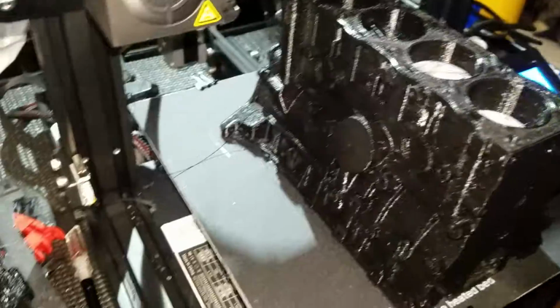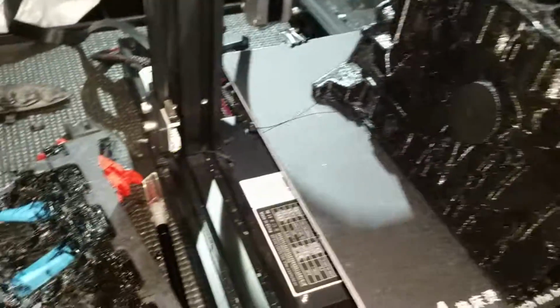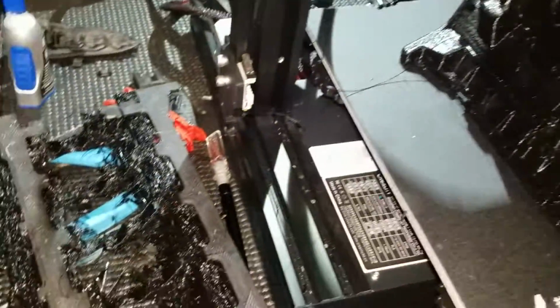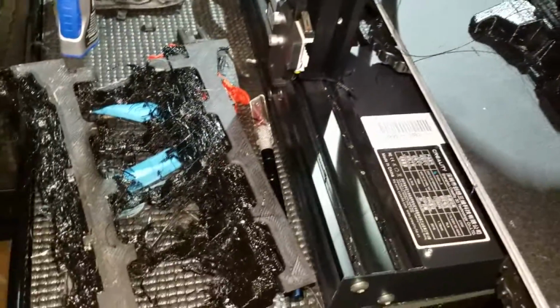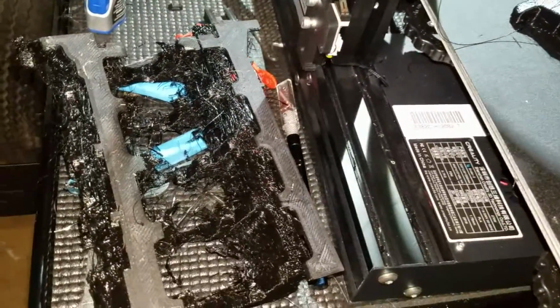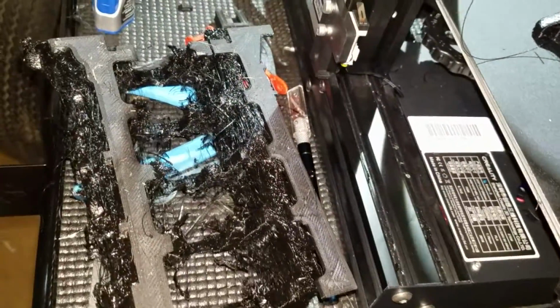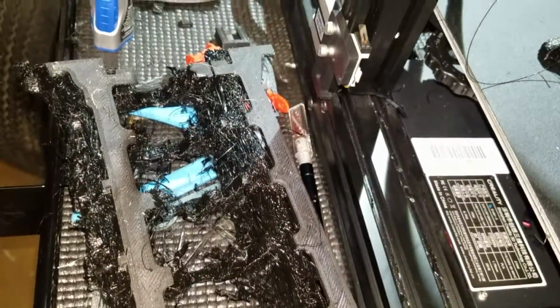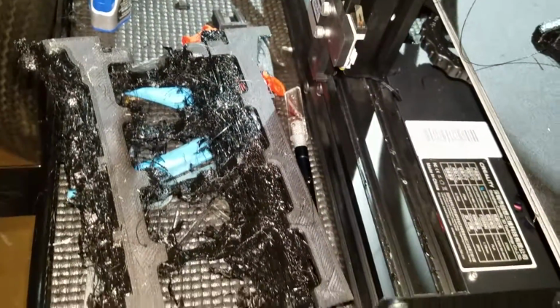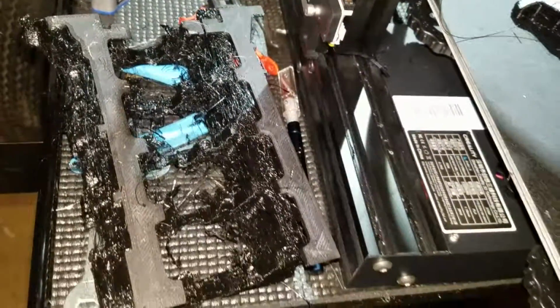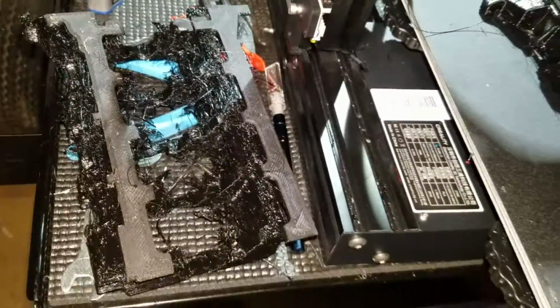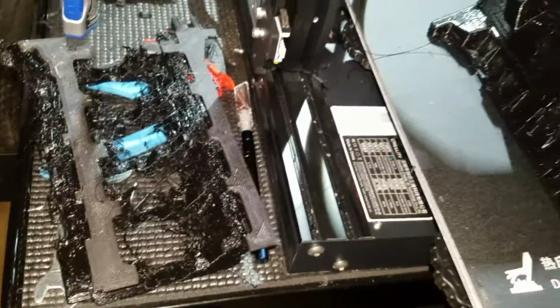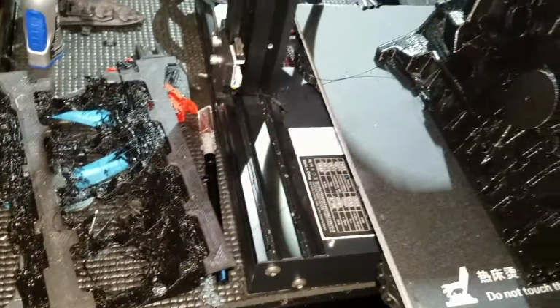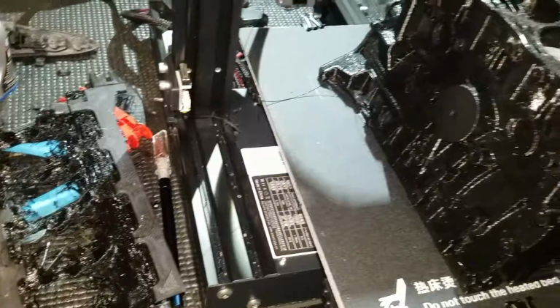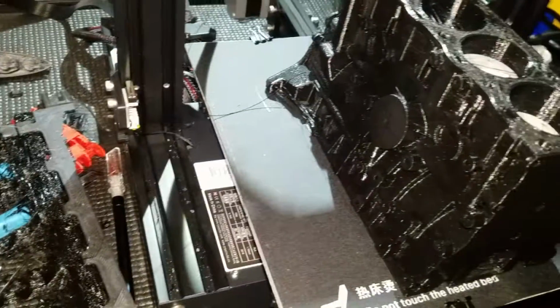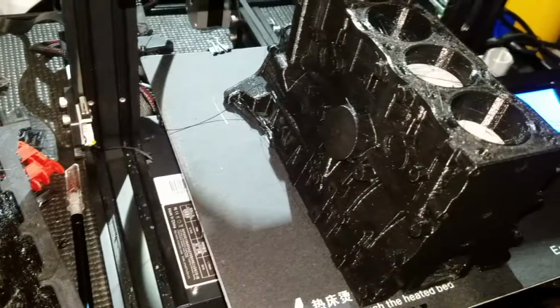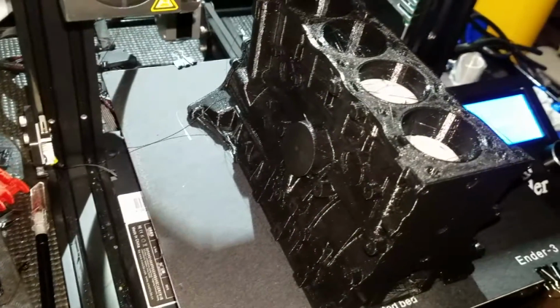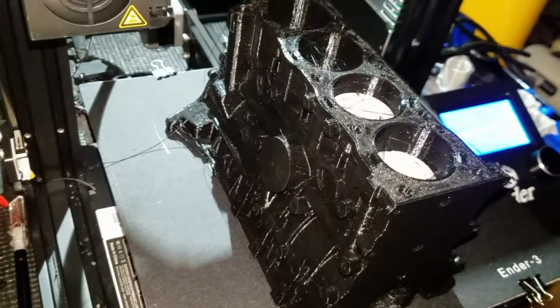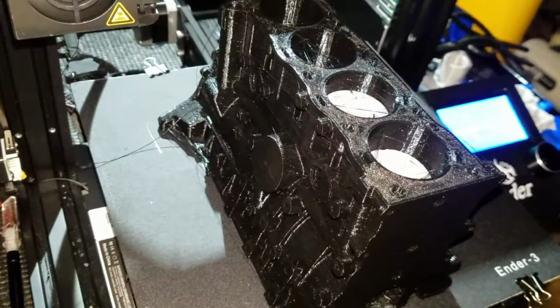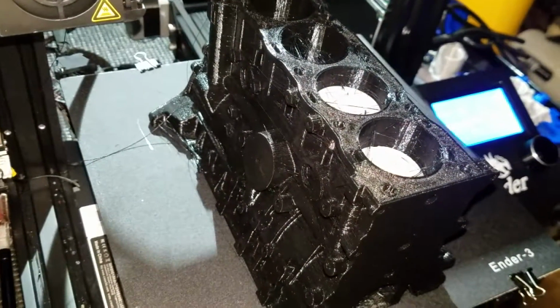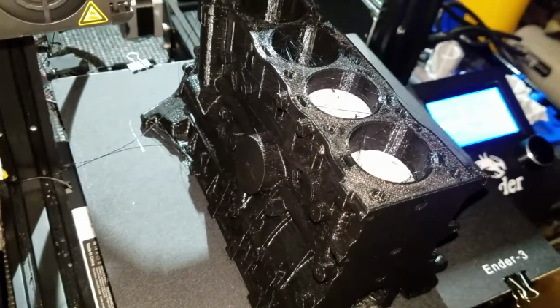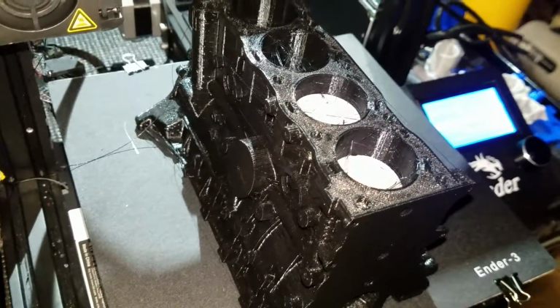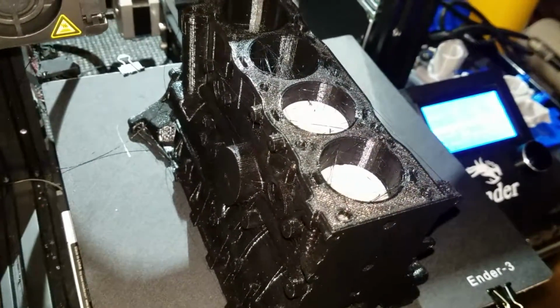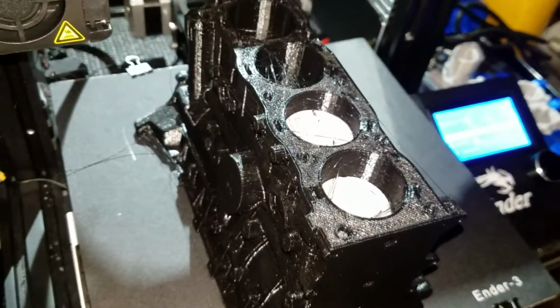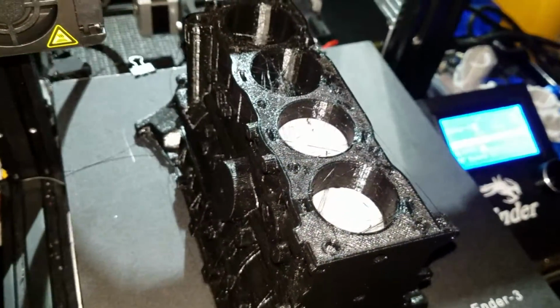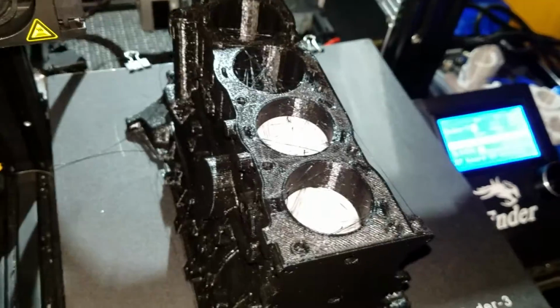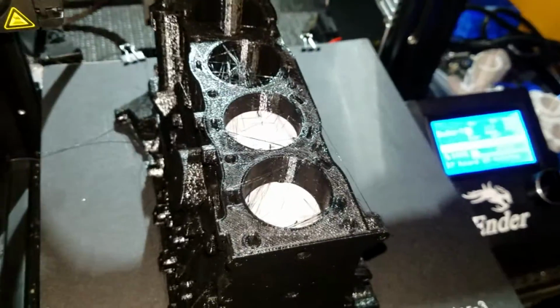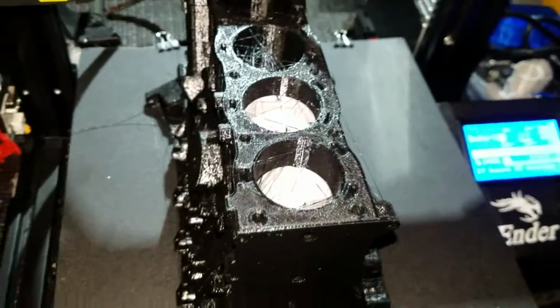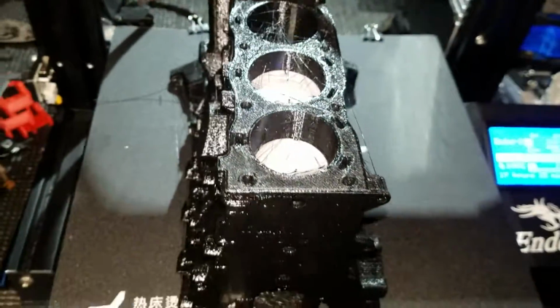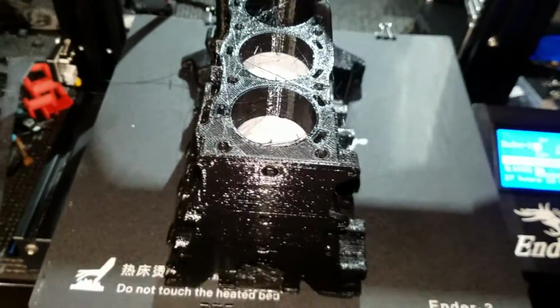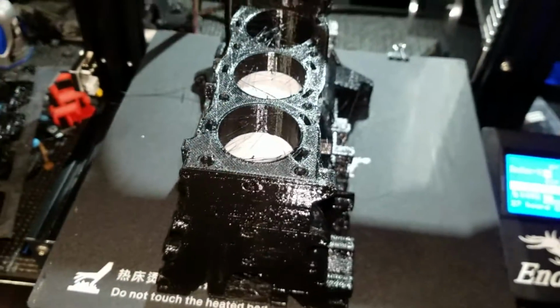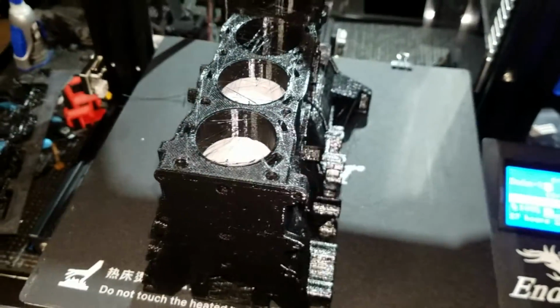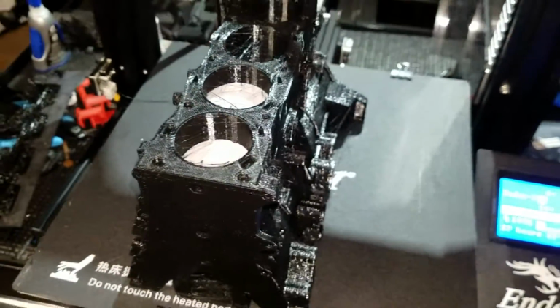The first one was a total failure, as you can see right there — what's left of that one. But this one, after all those adjustments, turned out perfect. So stay tuned for the finishing of the build of the 22RE engine.